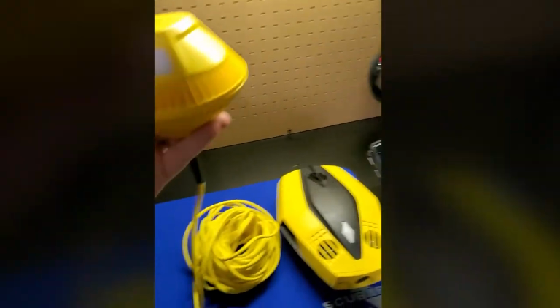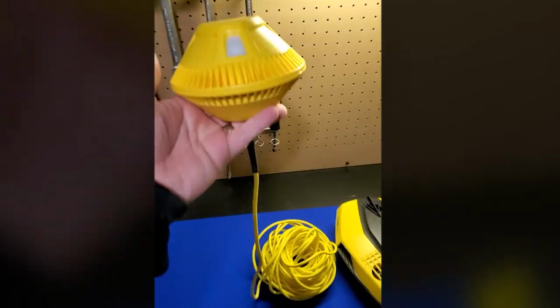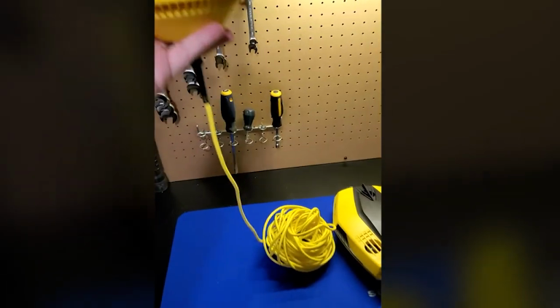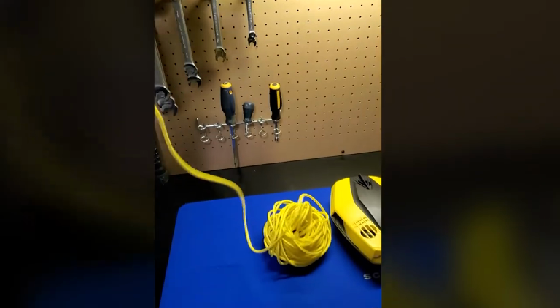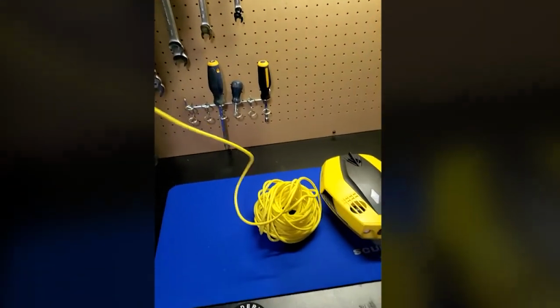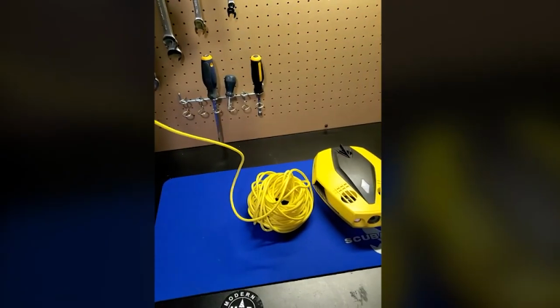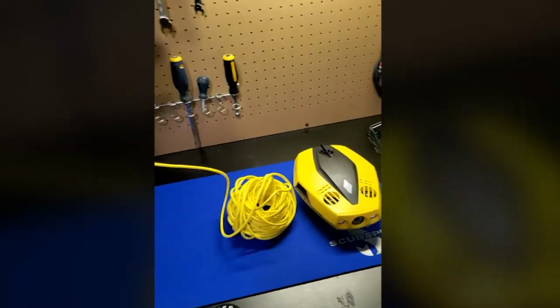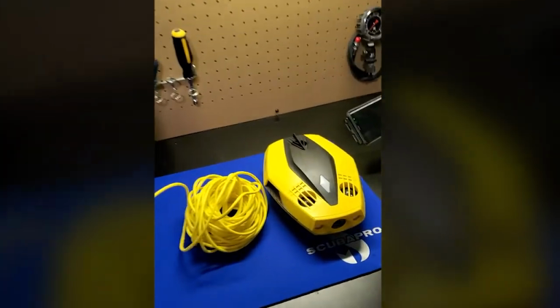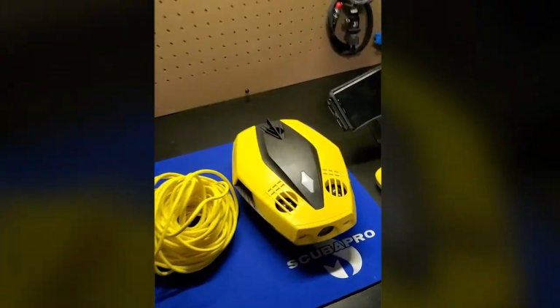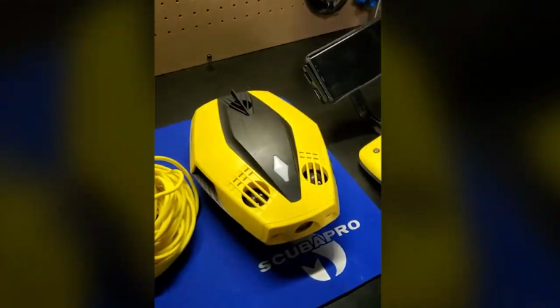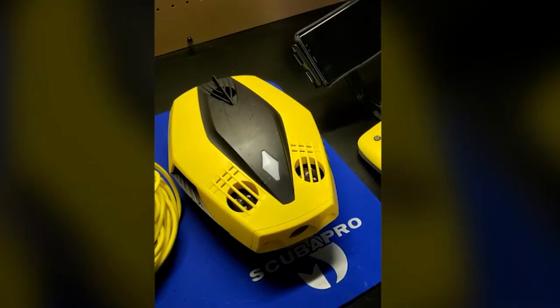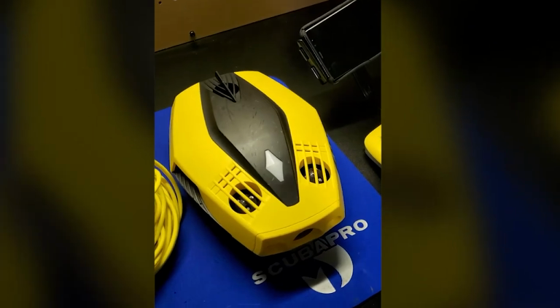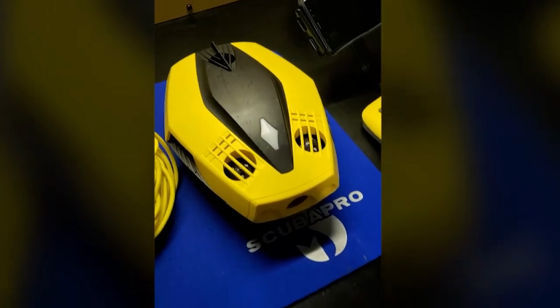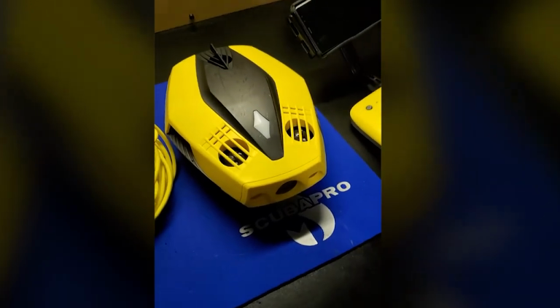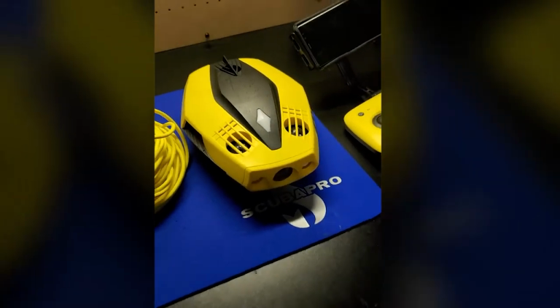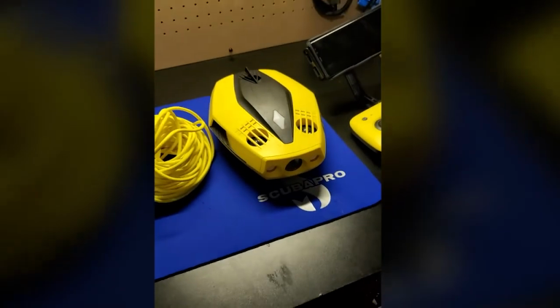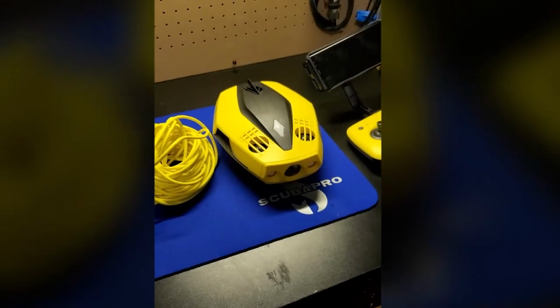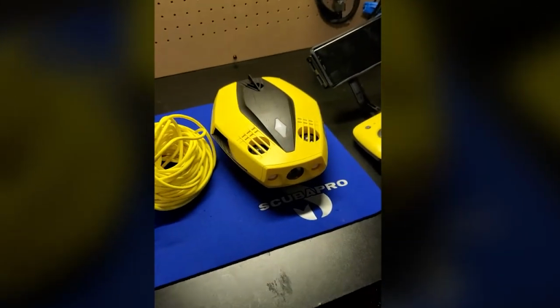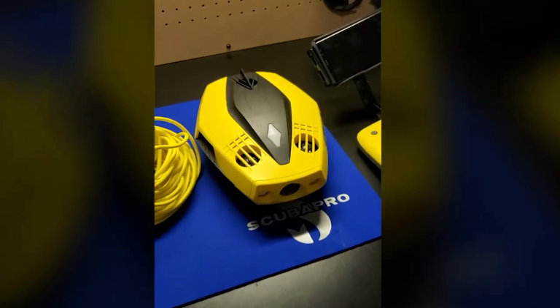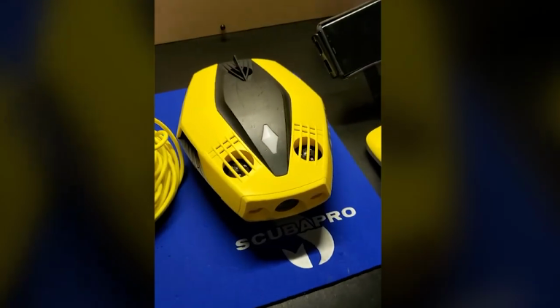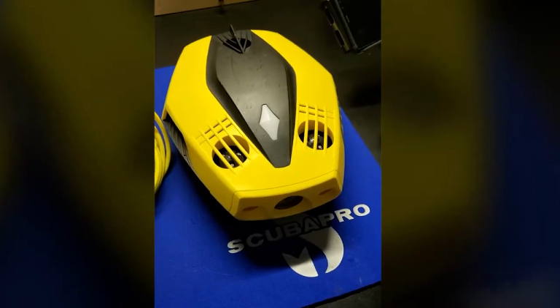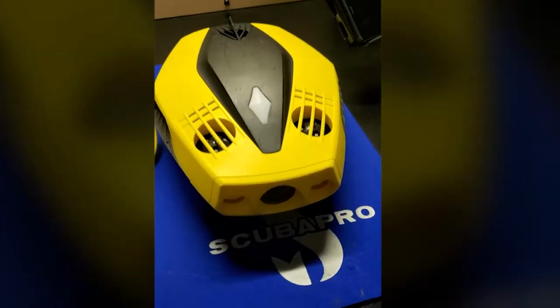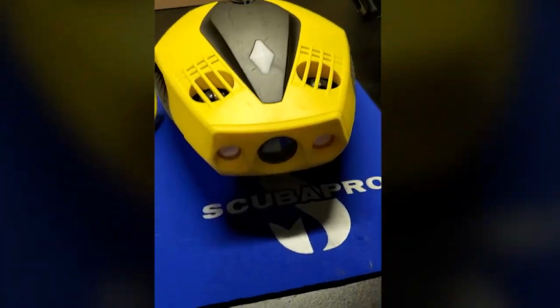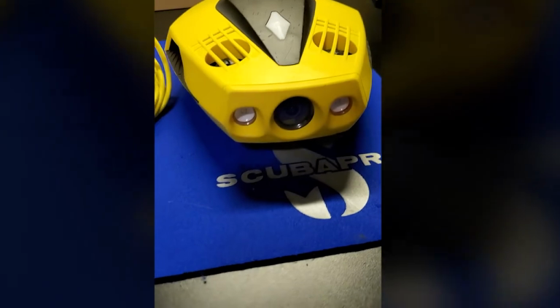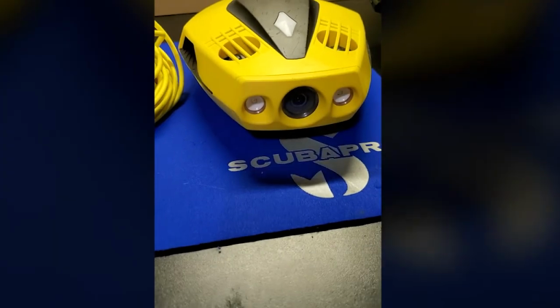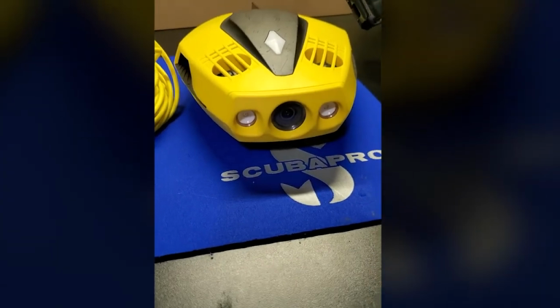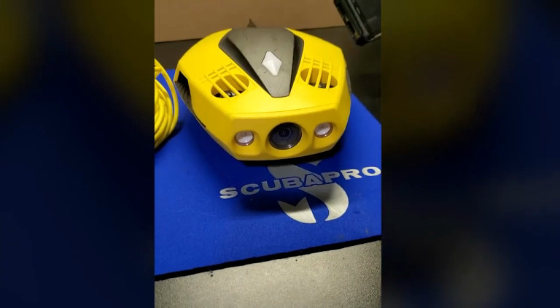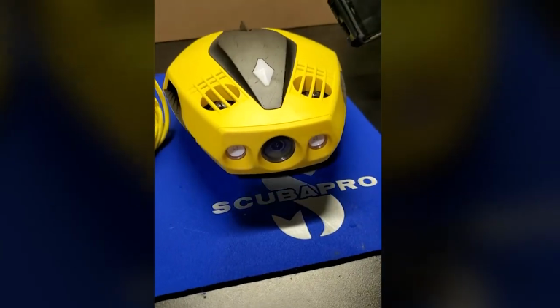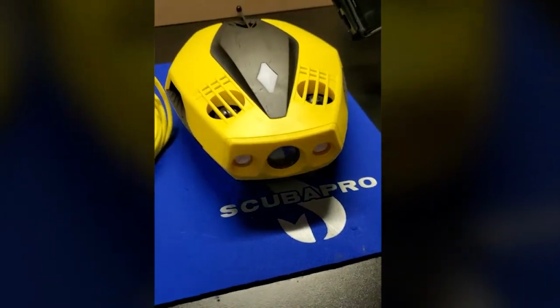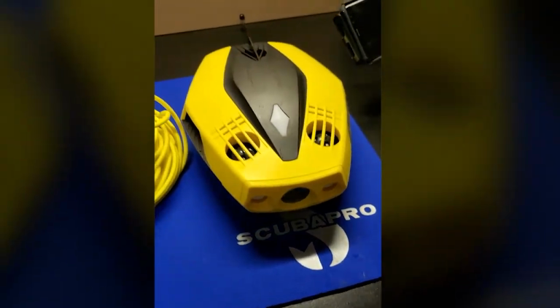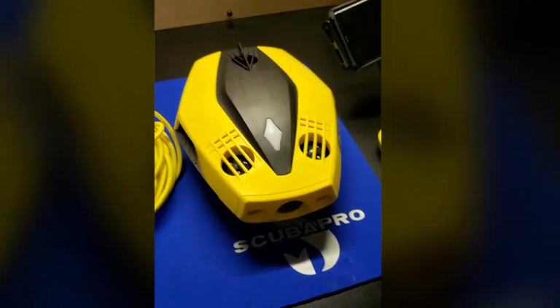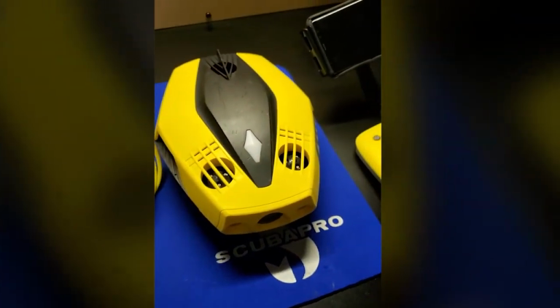This tether has a max length of 50 feet, meaning this drone can only go to a max depth of about 50 feet as well. However, this is a very powerful drone. It has a 1080p camera on the front, two very bright lights, and five thrusters.